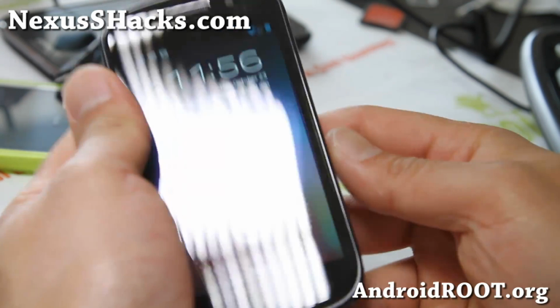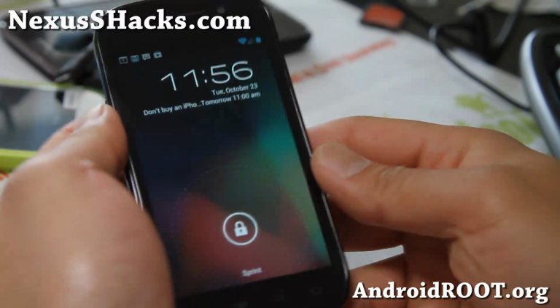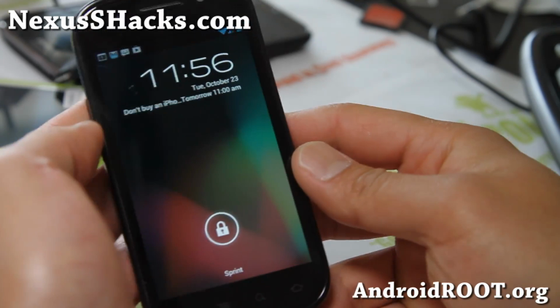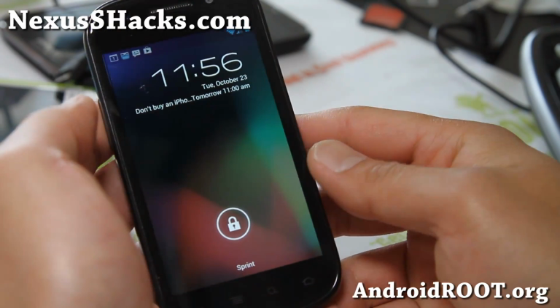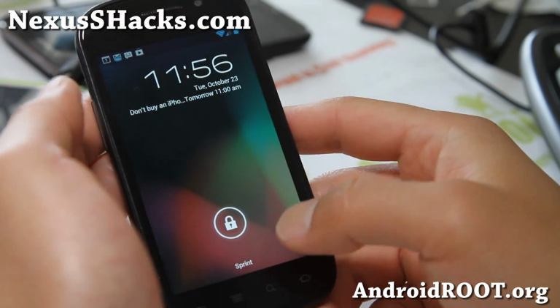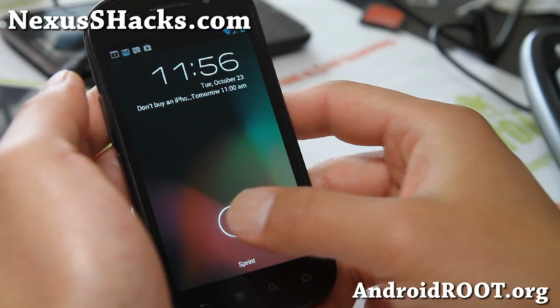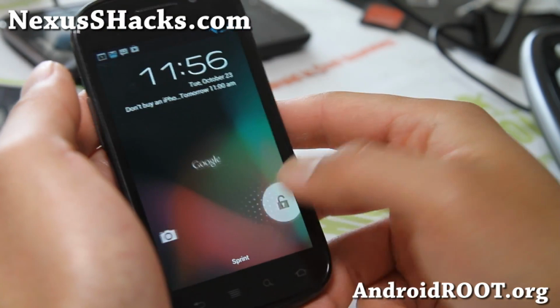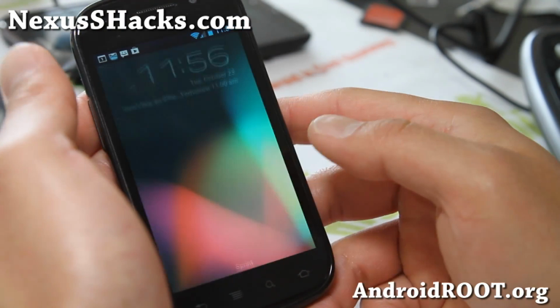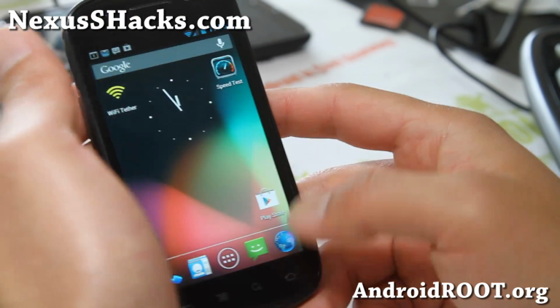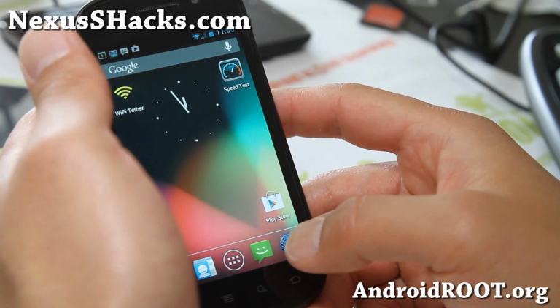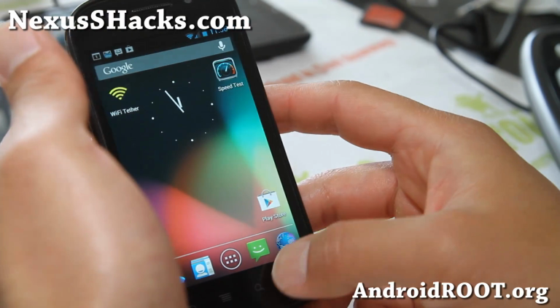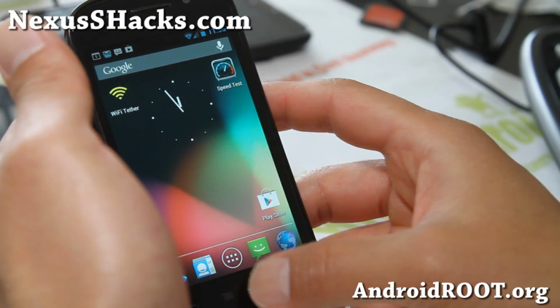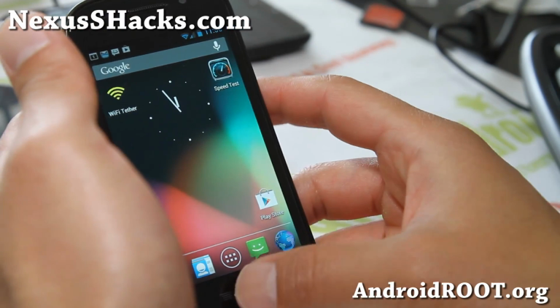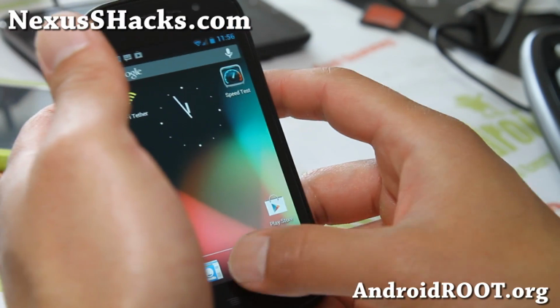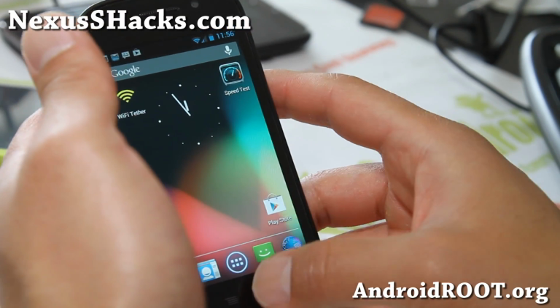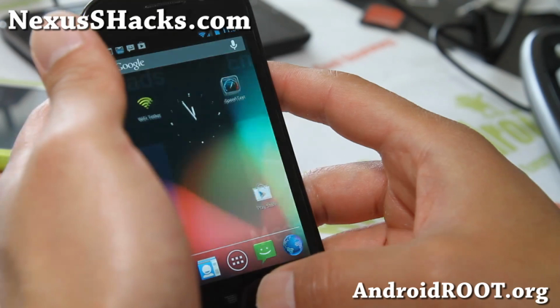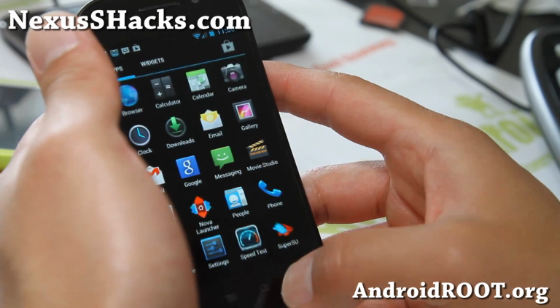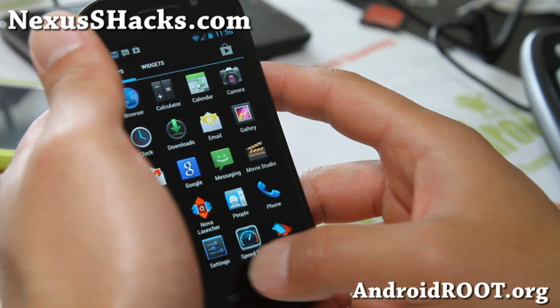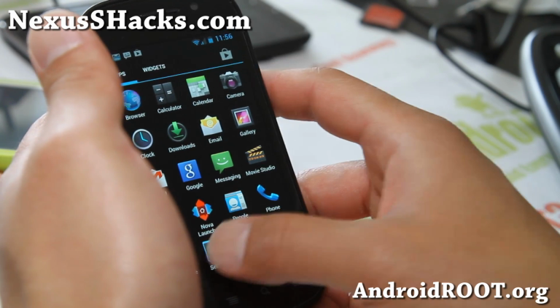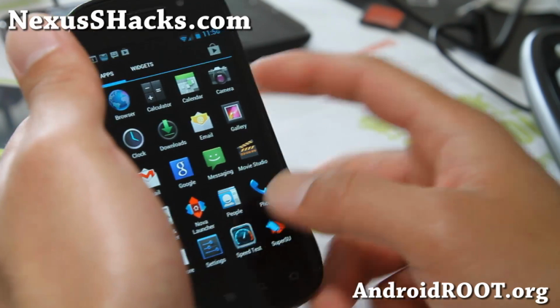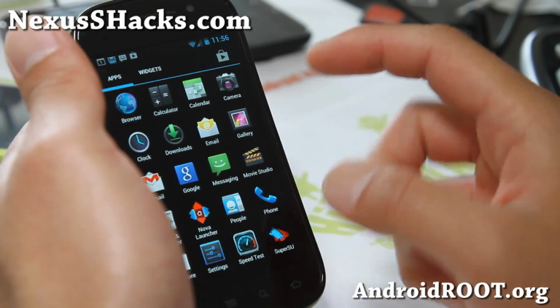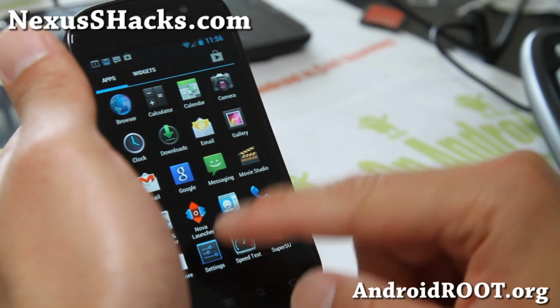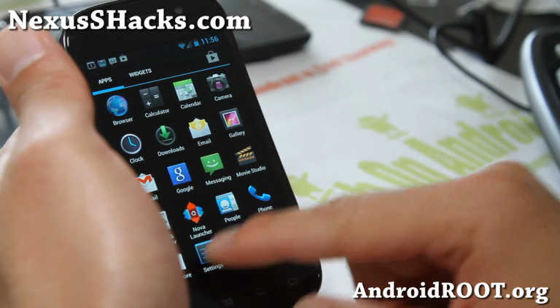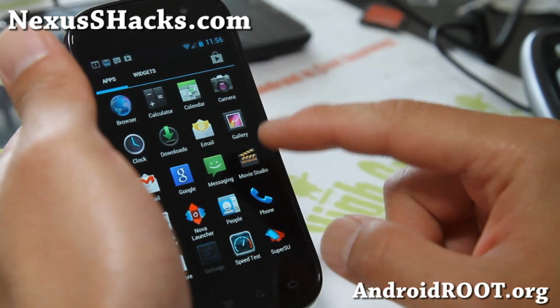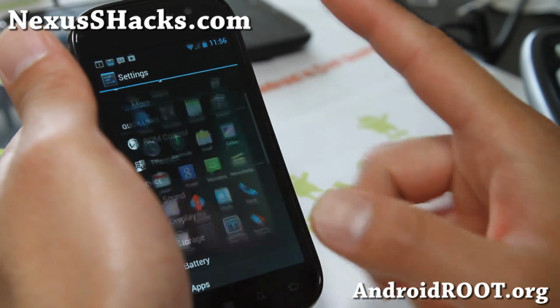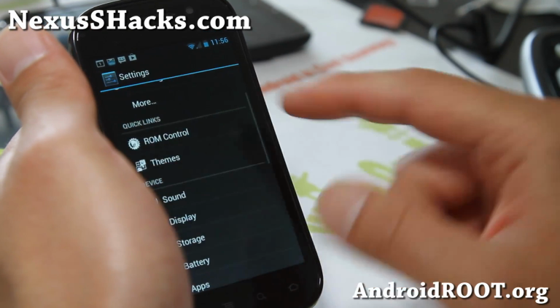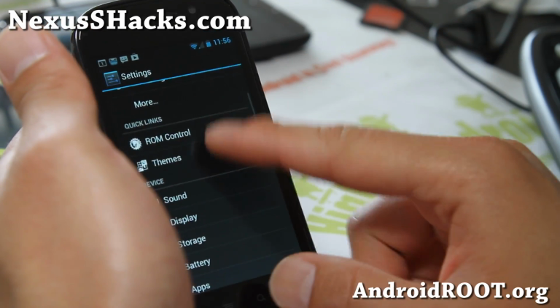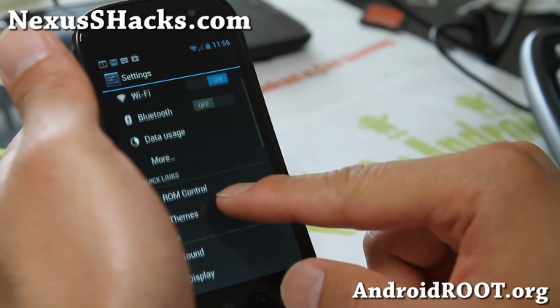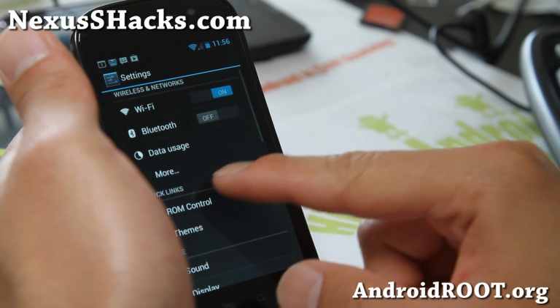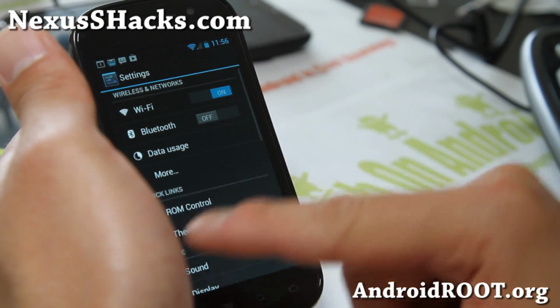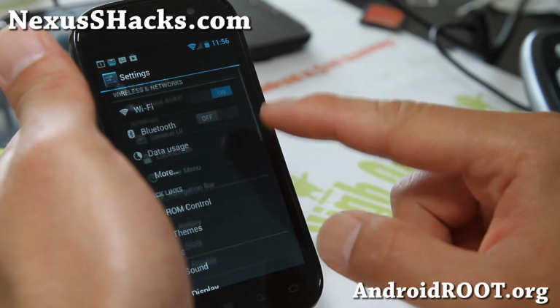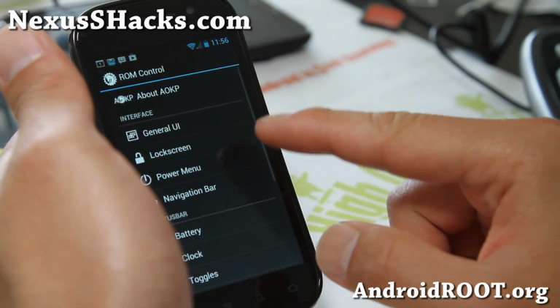I did go over it in my Galaxy Nexus video, my previous video on my channel, but I'll go over it for those of you who didn't watch that.